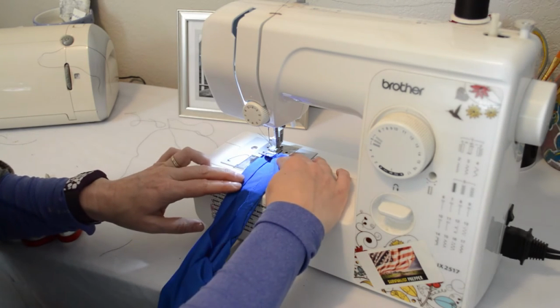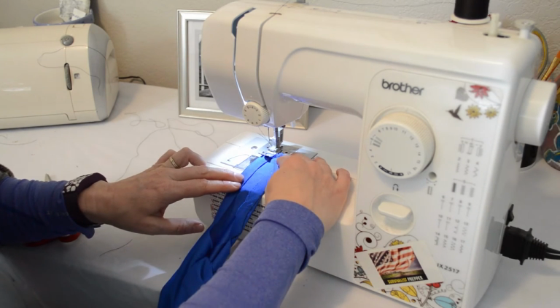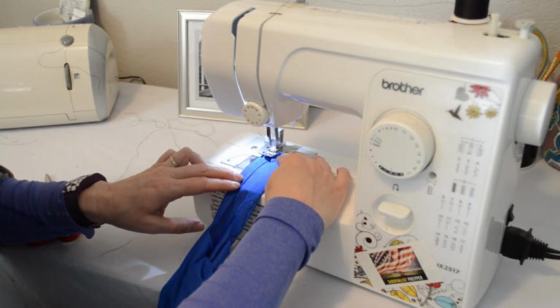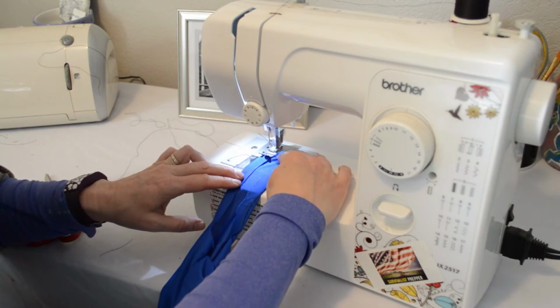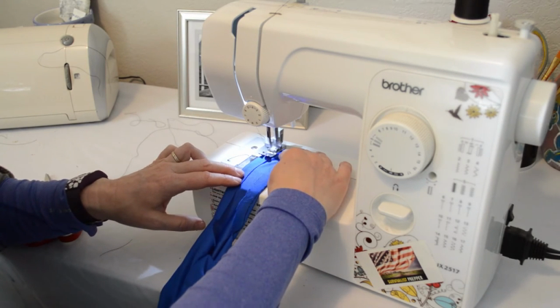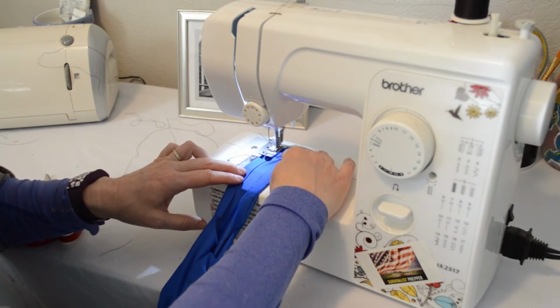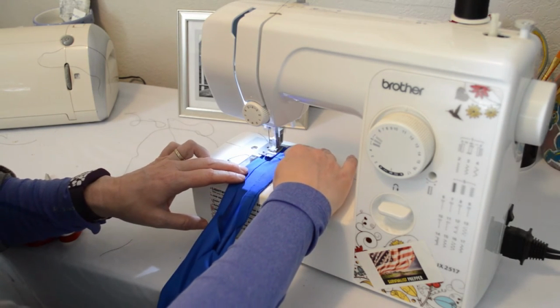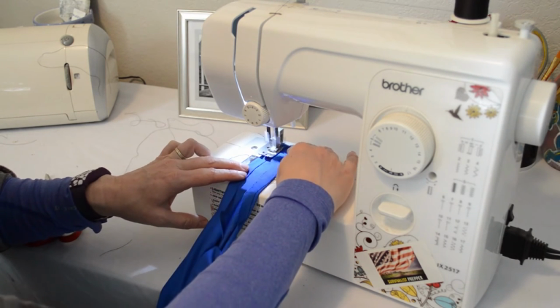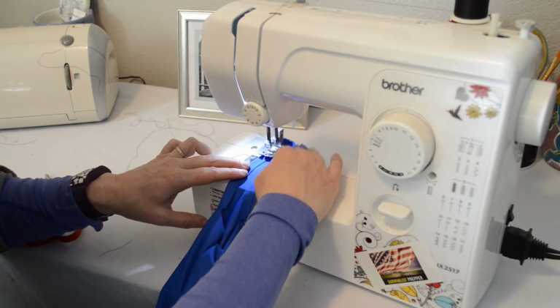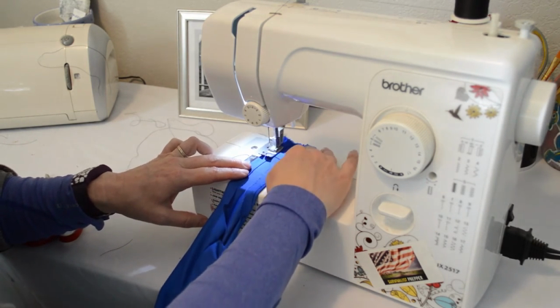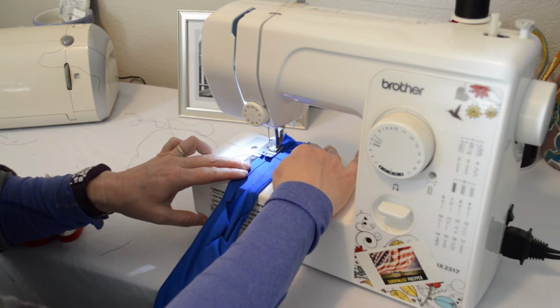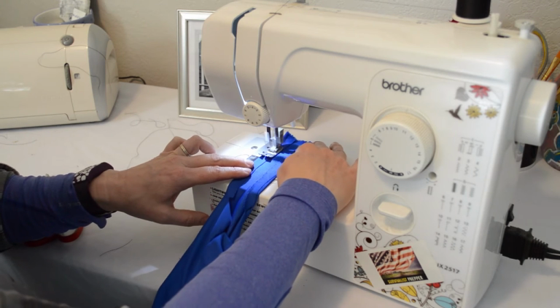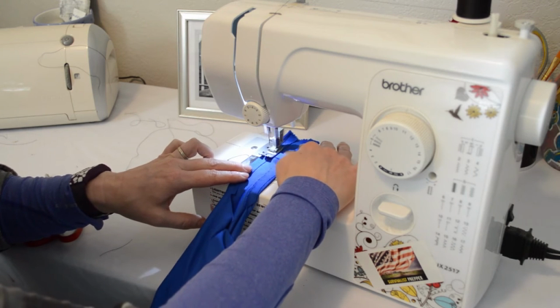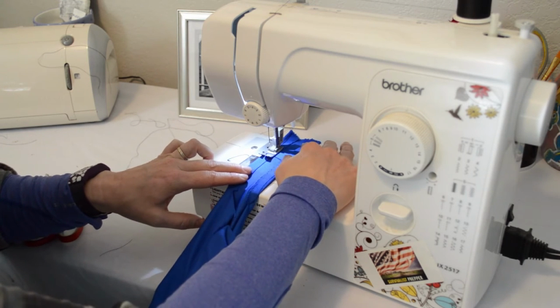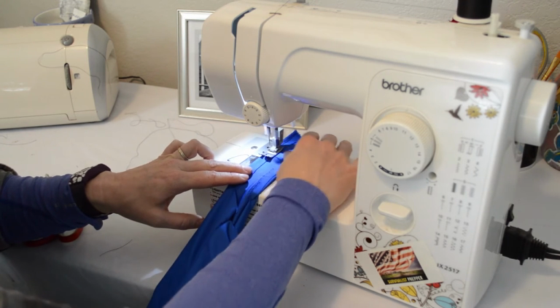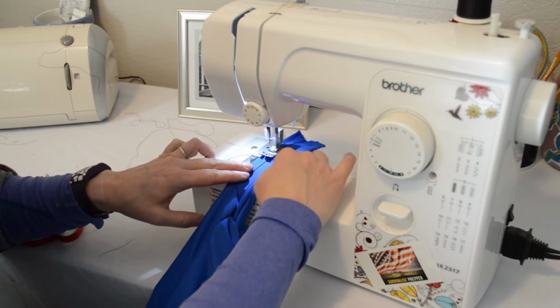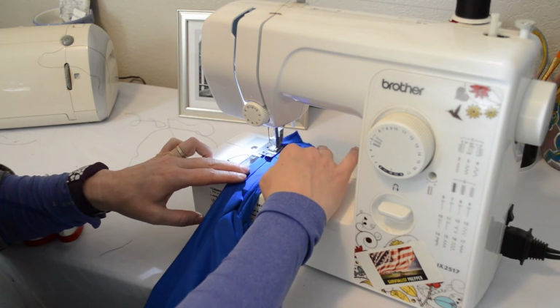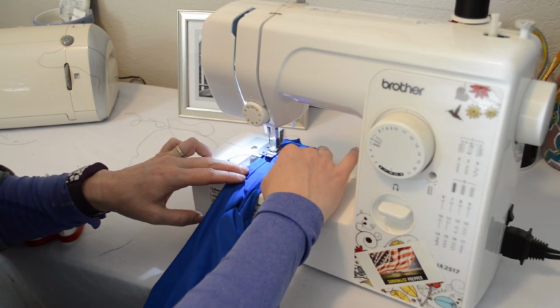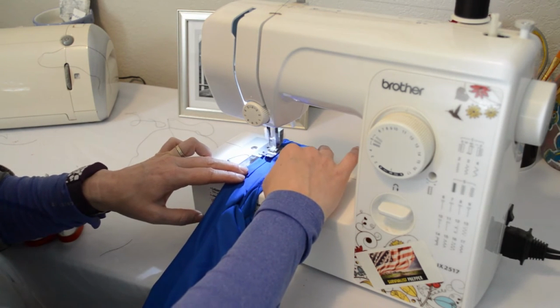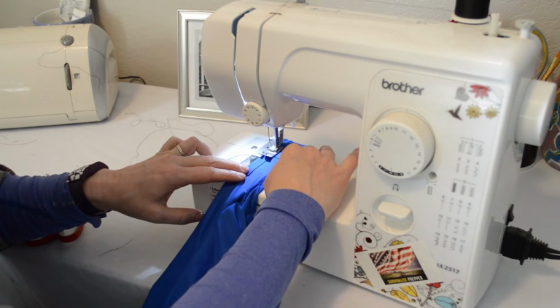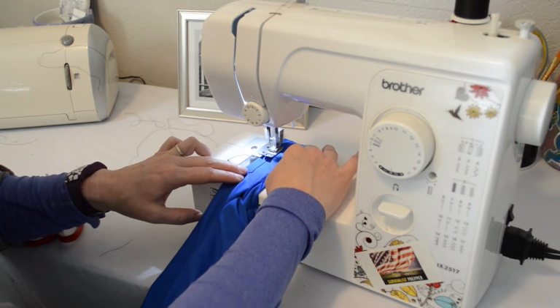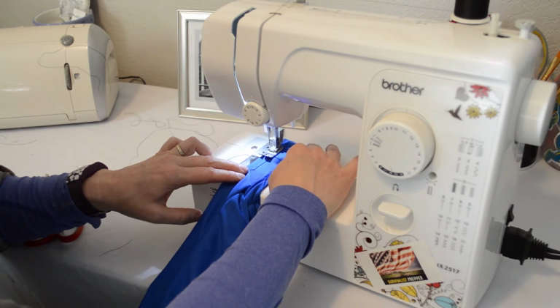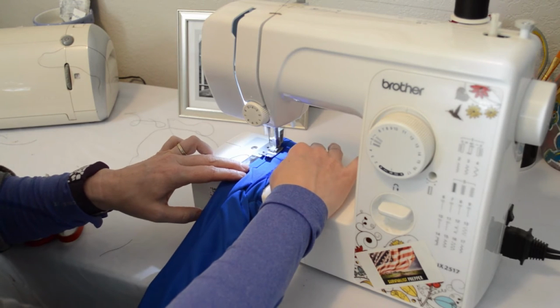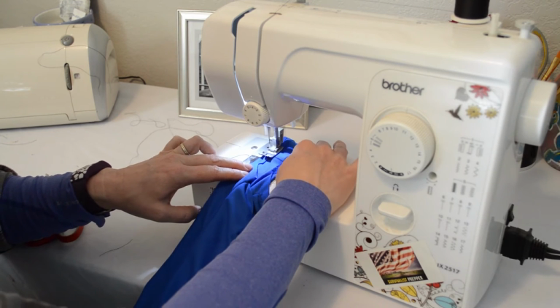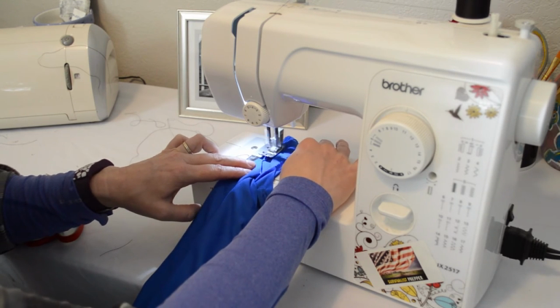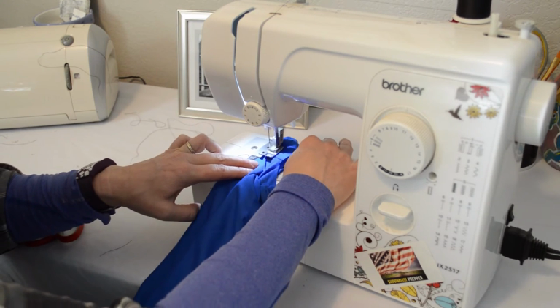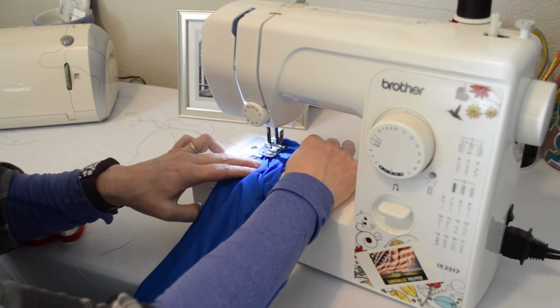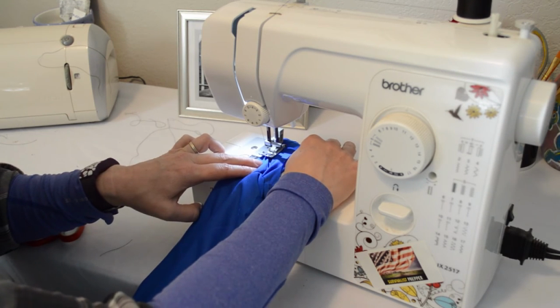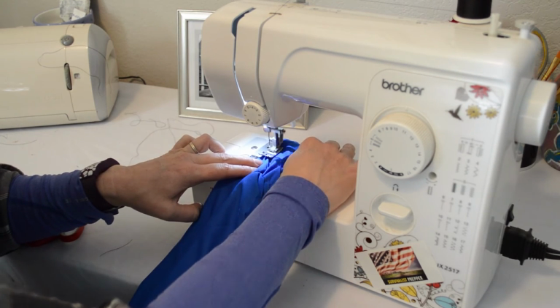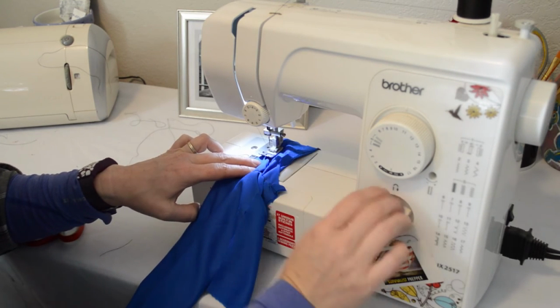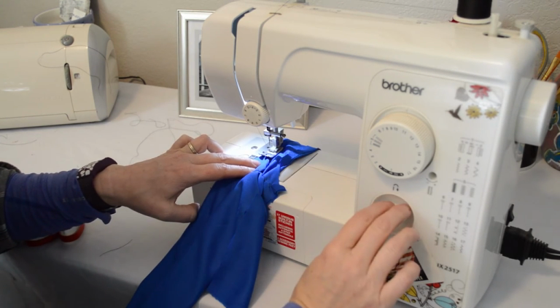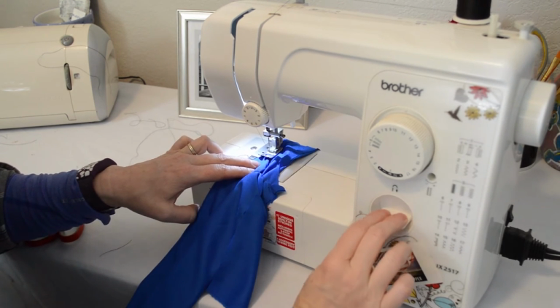This whole project was really simple to do and didn't take very long. I was able to make two tail bags in about 15 to 20 minutes tops, so it really was a fast project and it was really inexpensive.